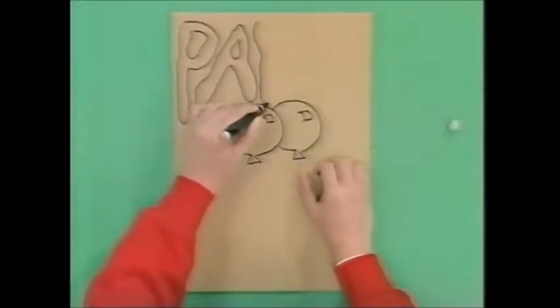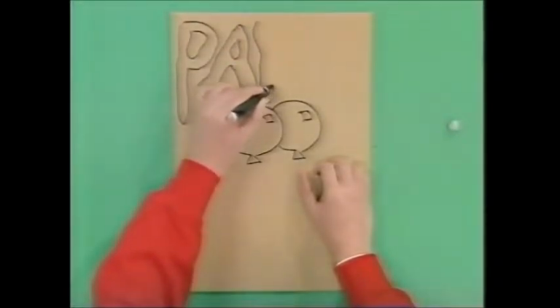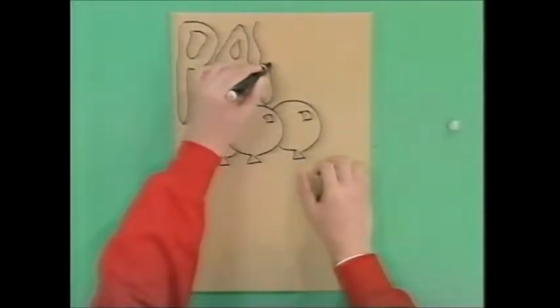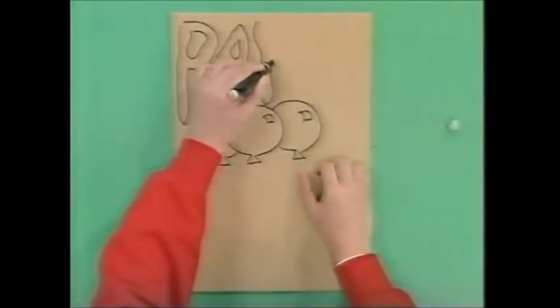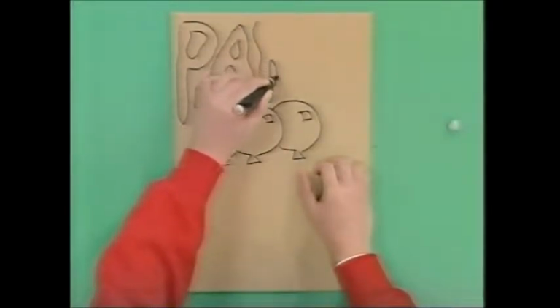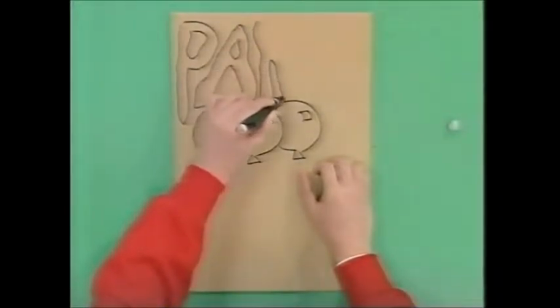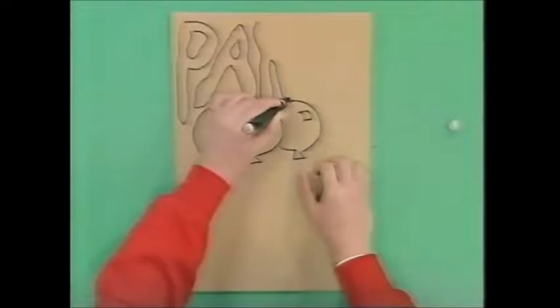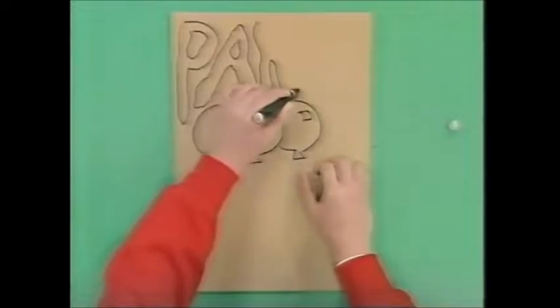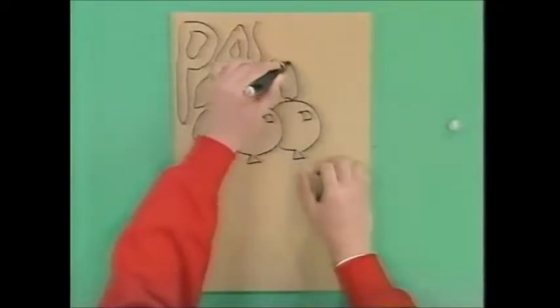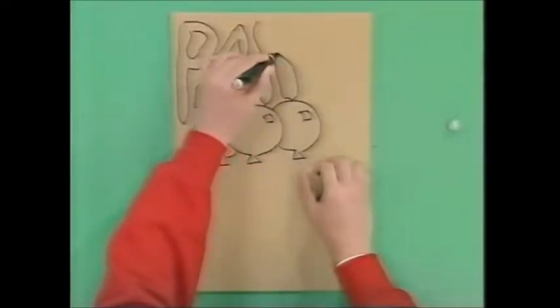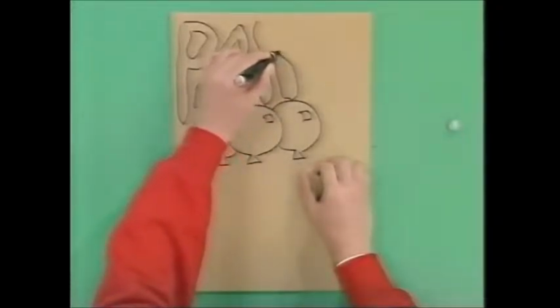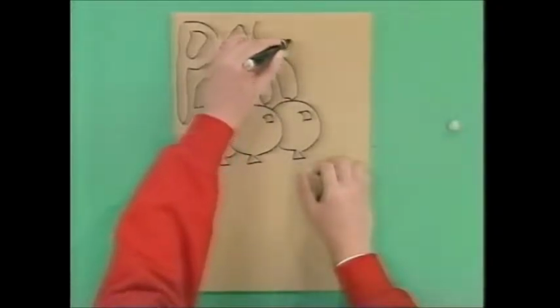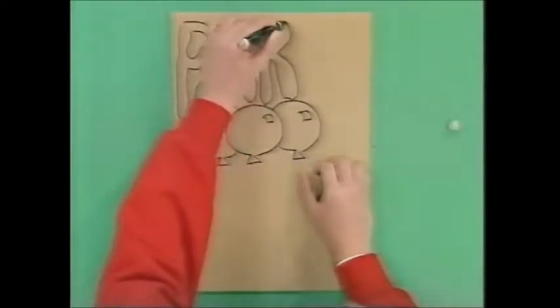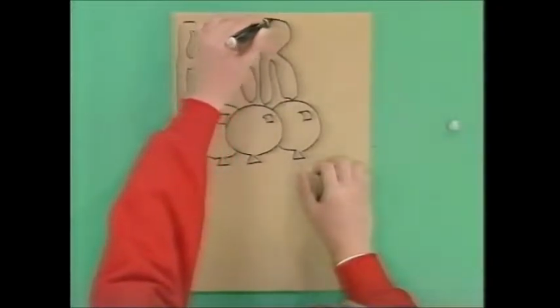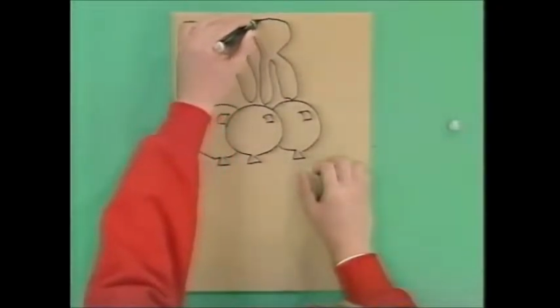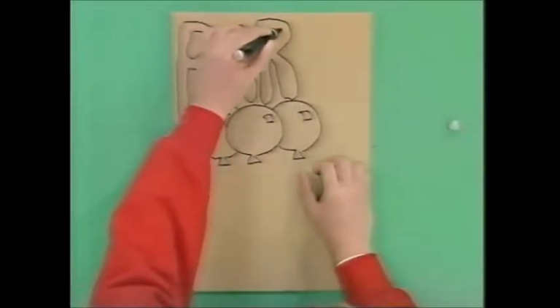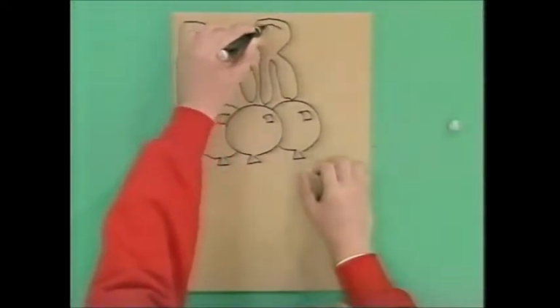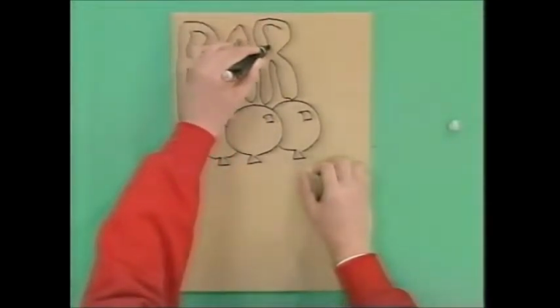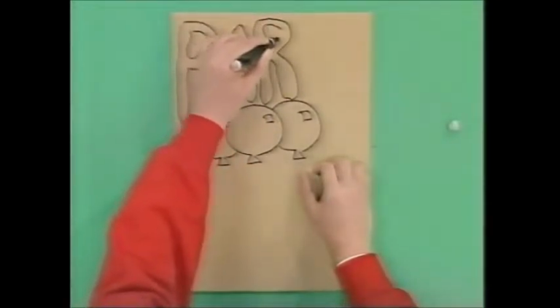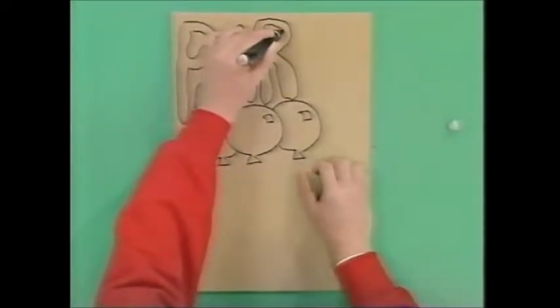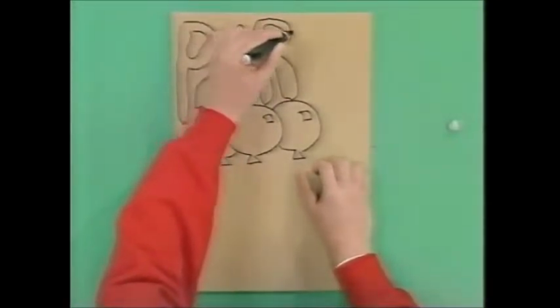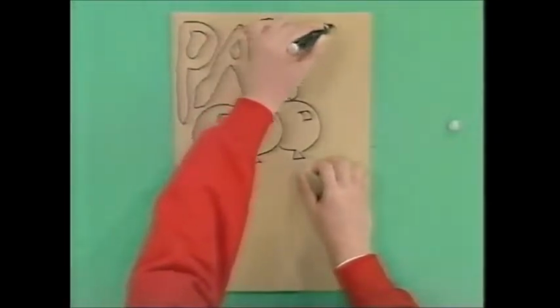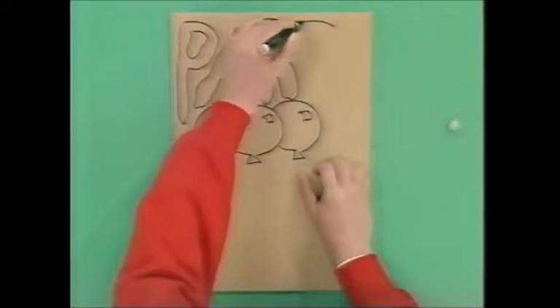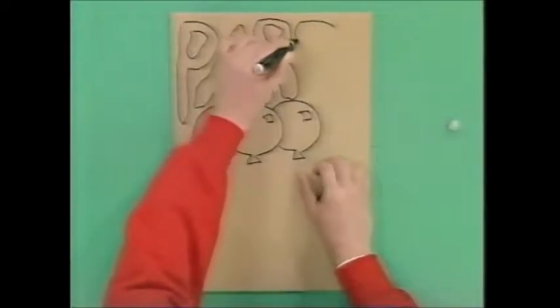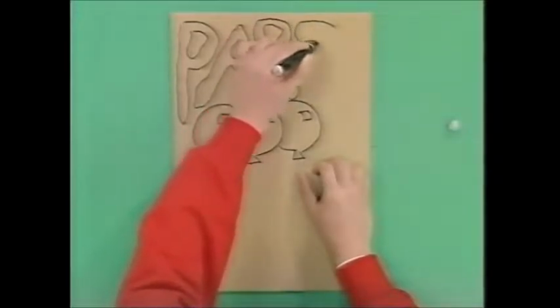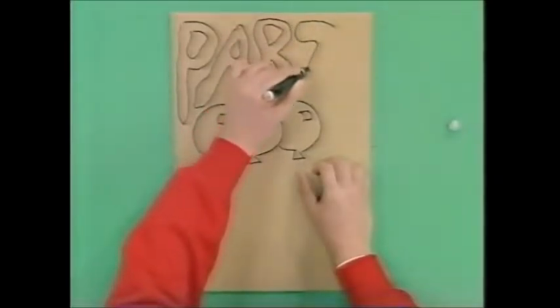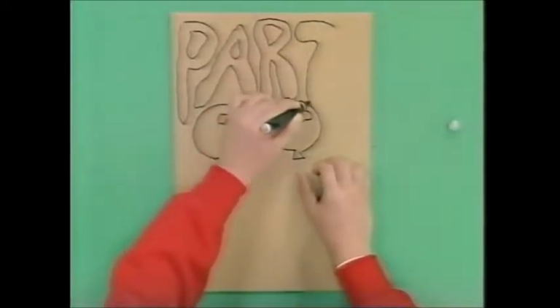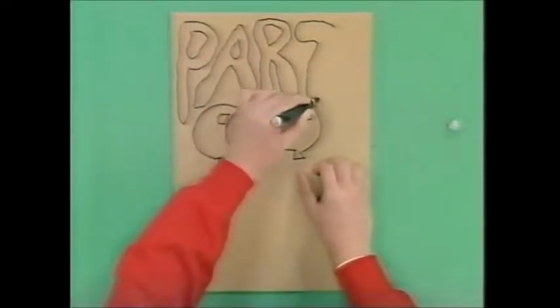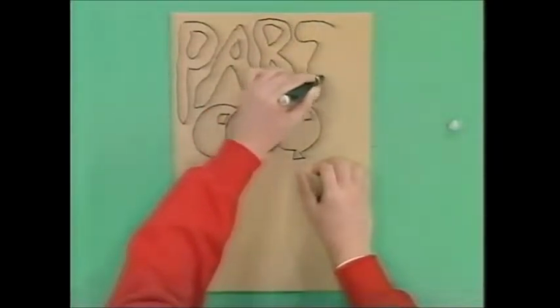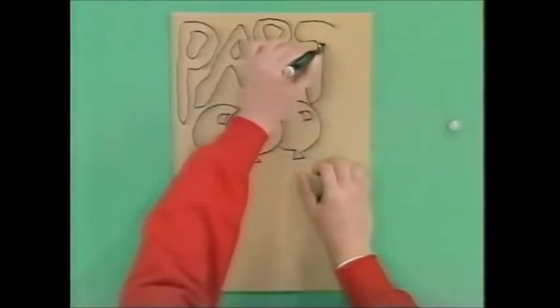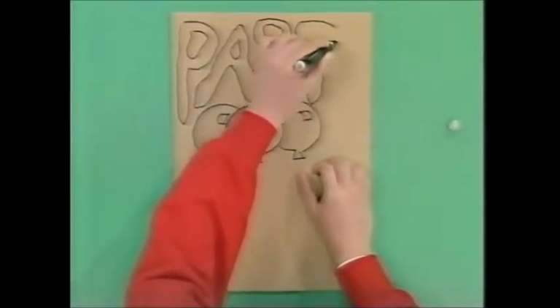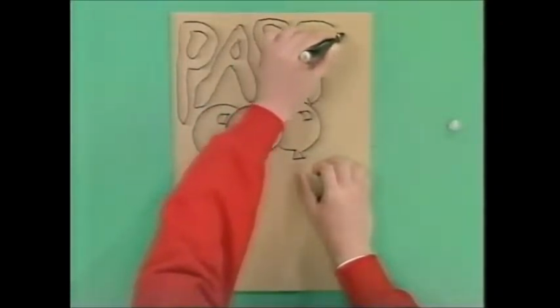It reminds me of those French Parisian posters done by that famous artist, Toulouse-Lautrec. So they're very French, very zany.